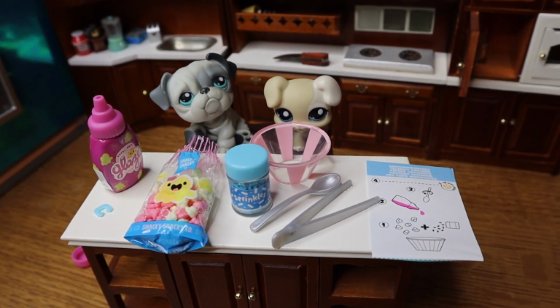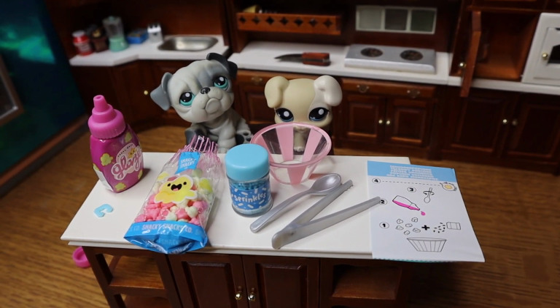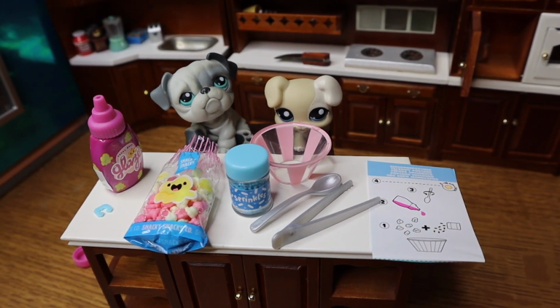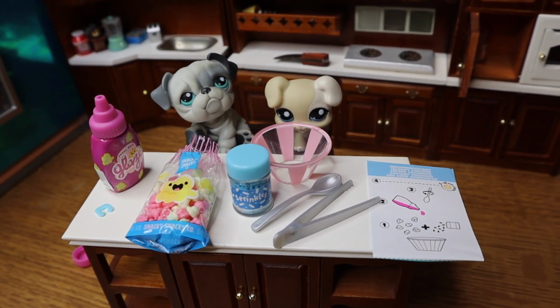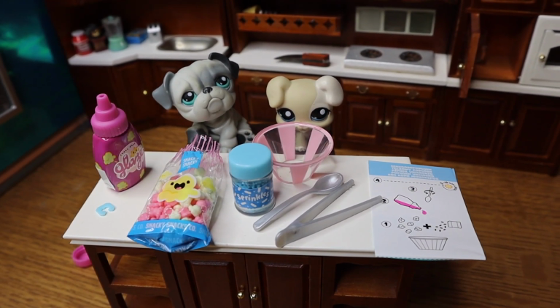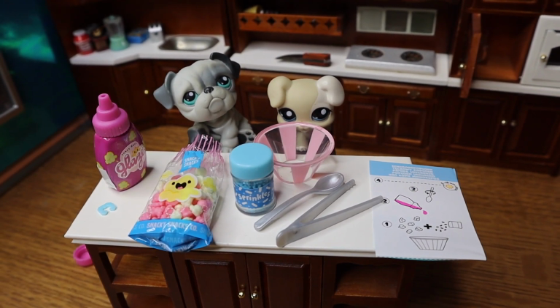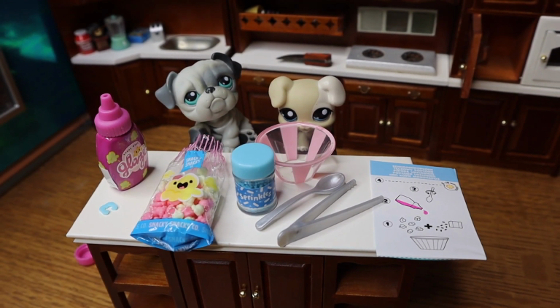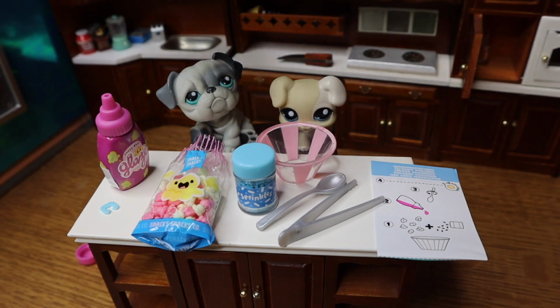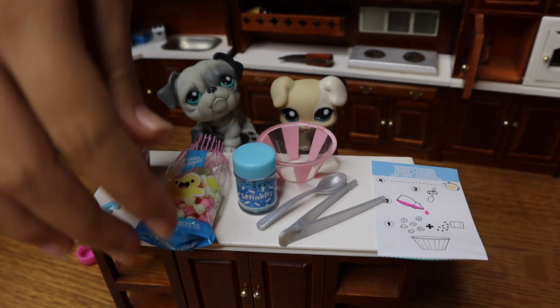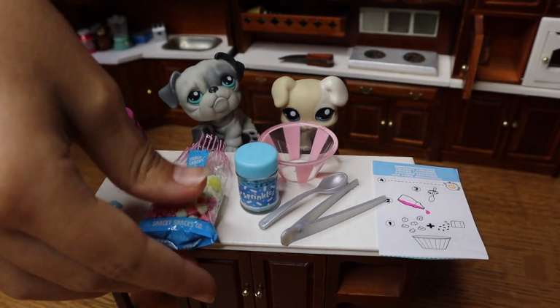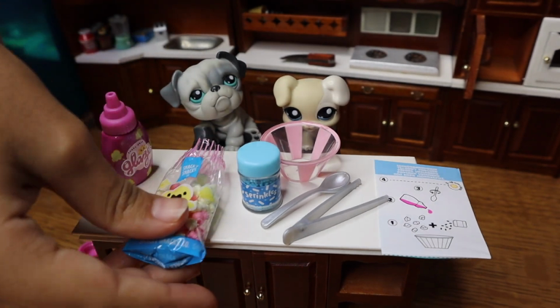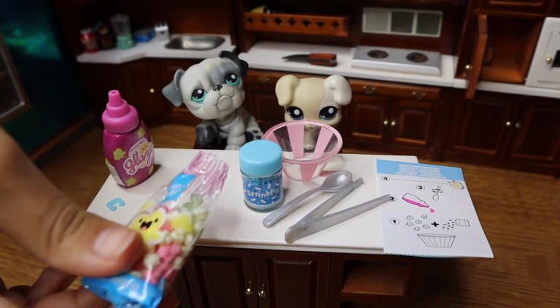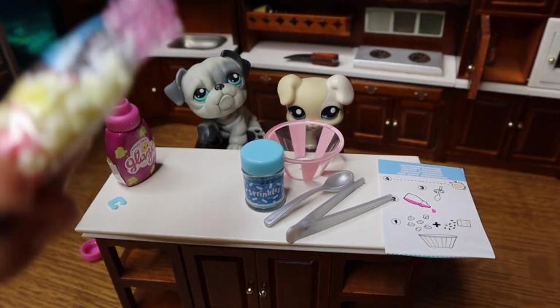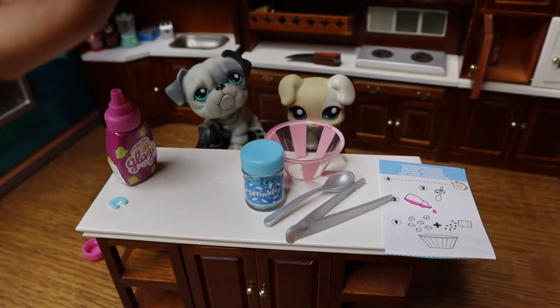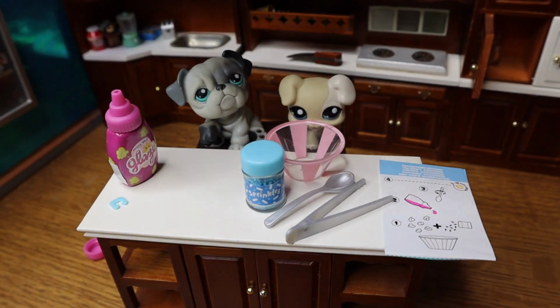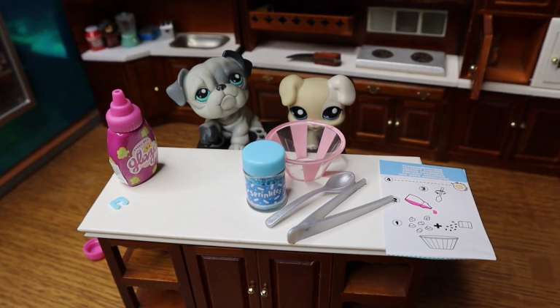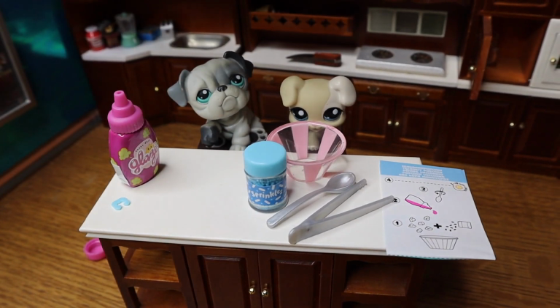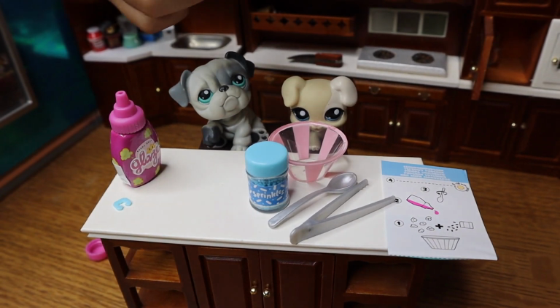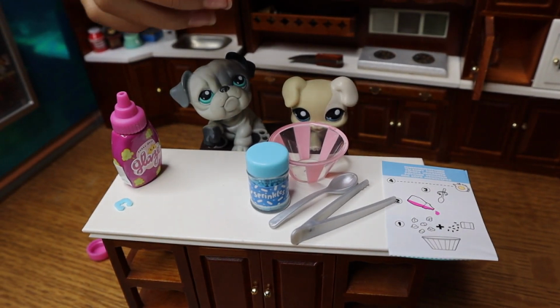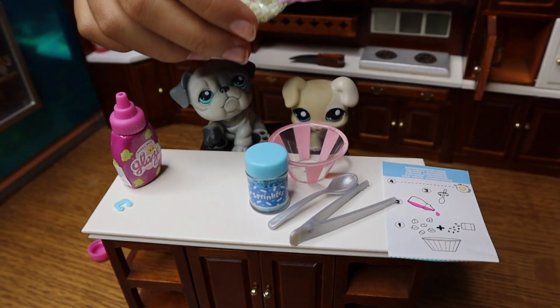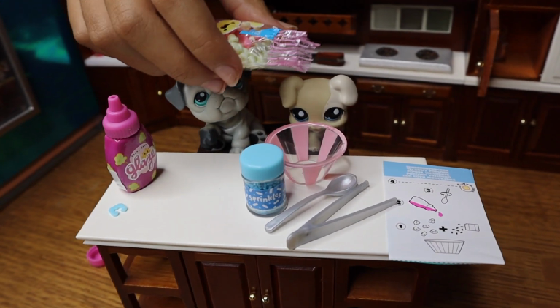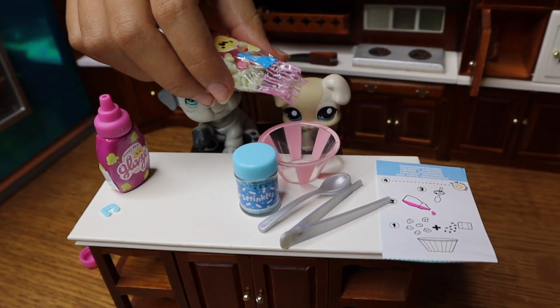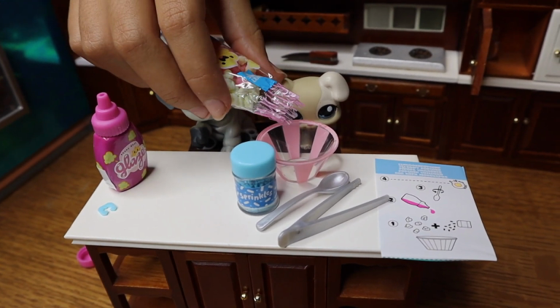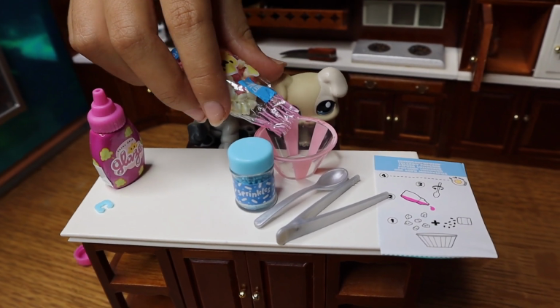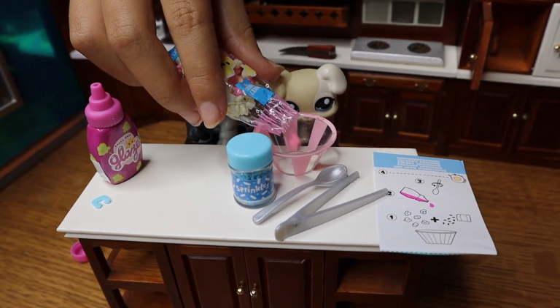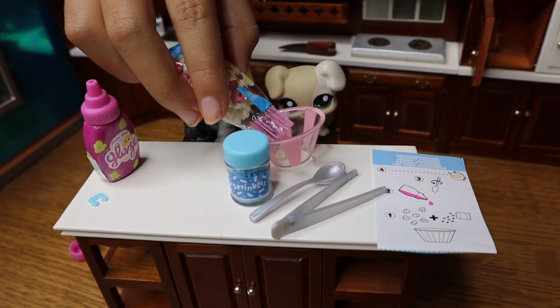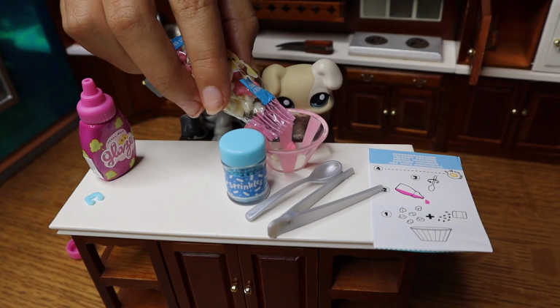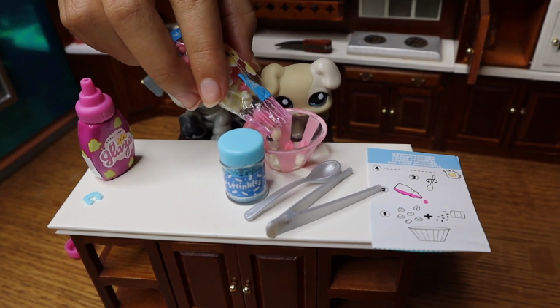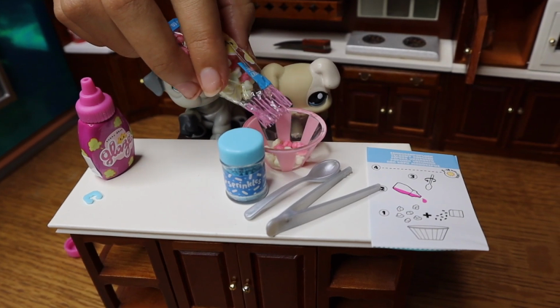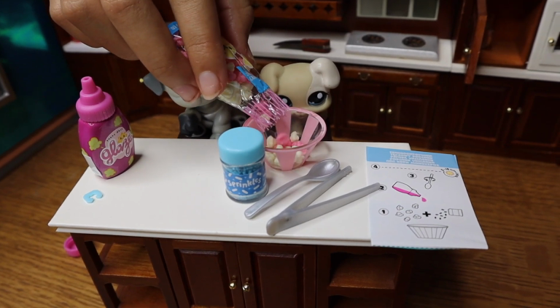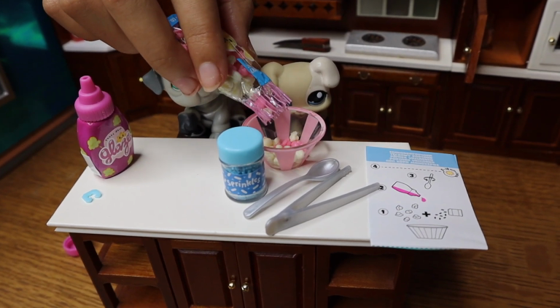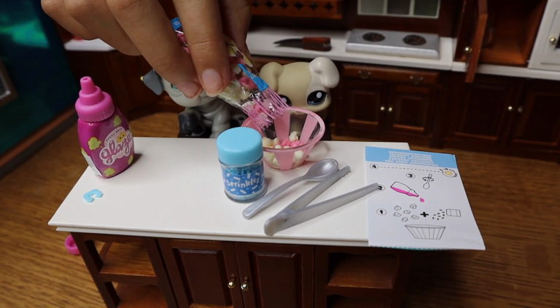We're not going to put the sprinkles in until last. This is also unicorn popcorn, by the way. So let's add the popcorn — we're not going to add all of them yet. And now it says to add this — so excited!